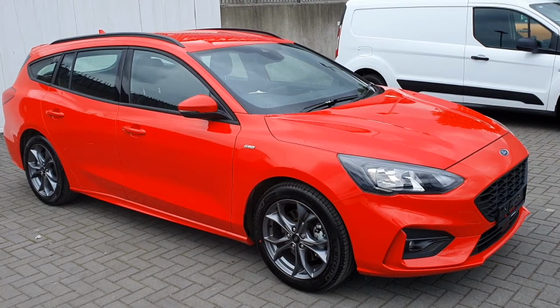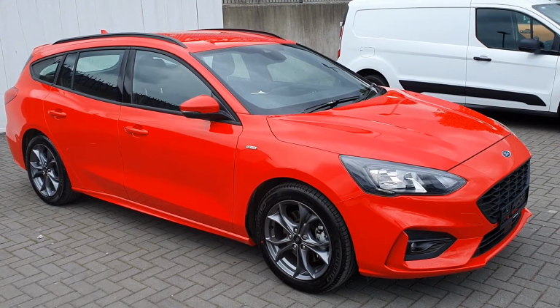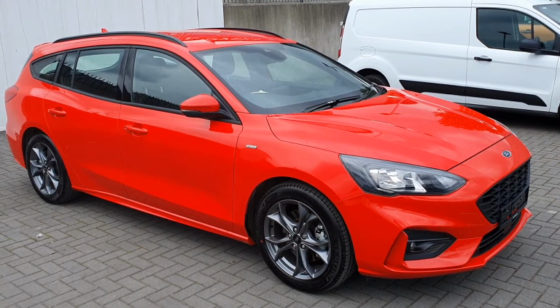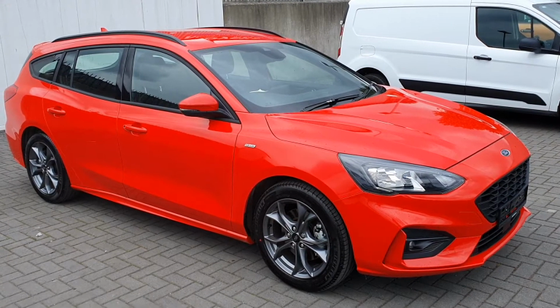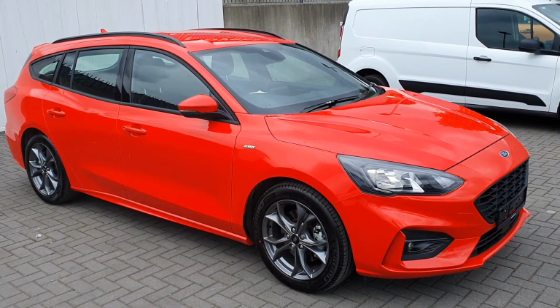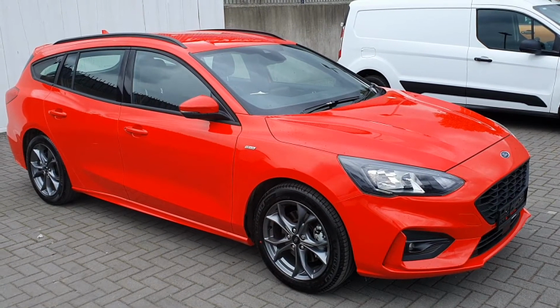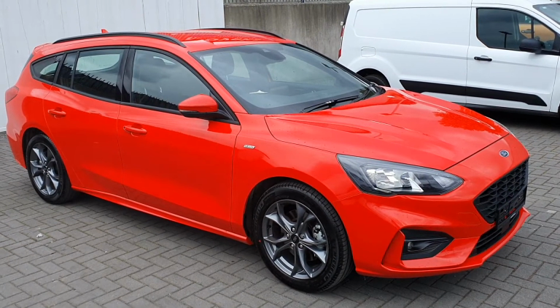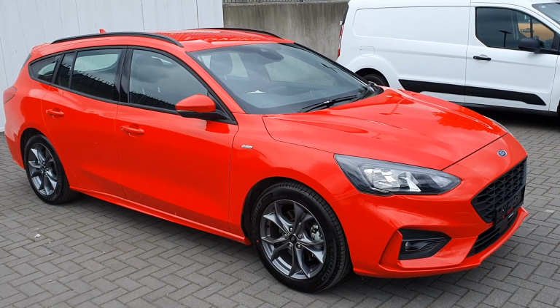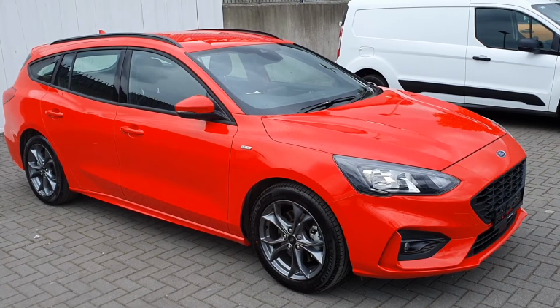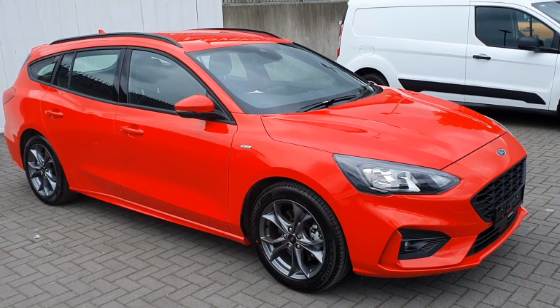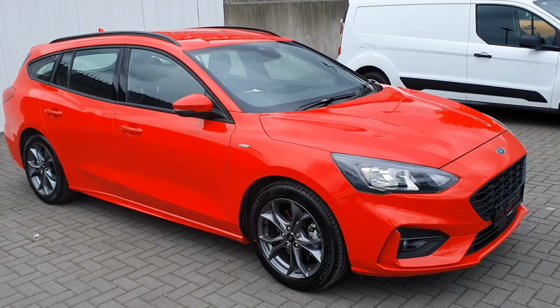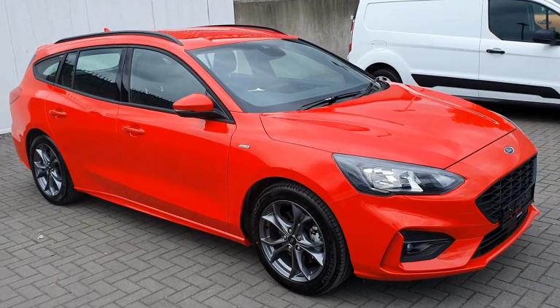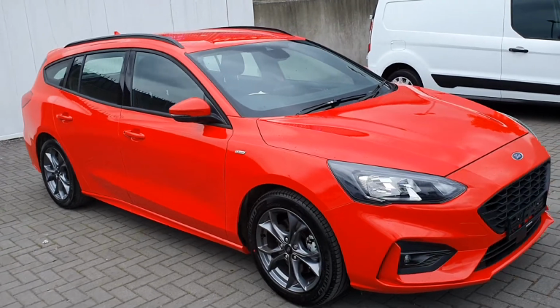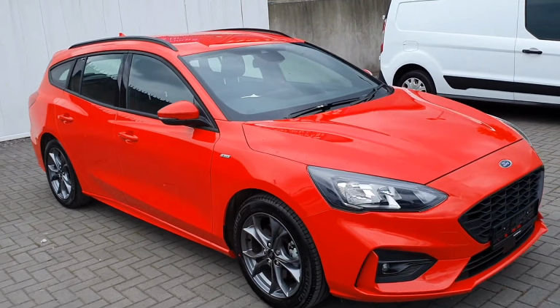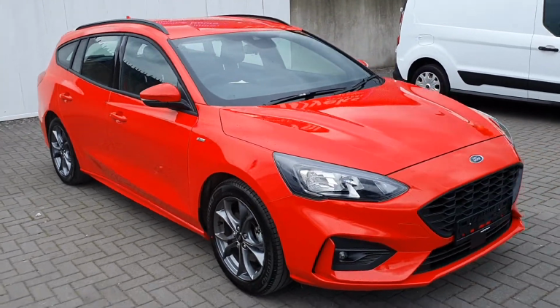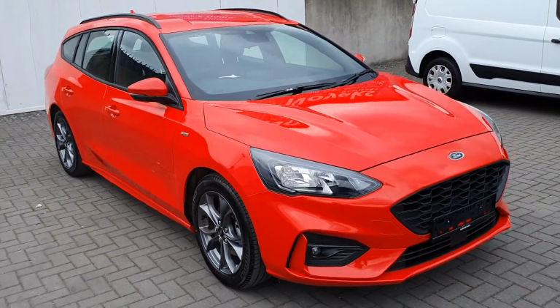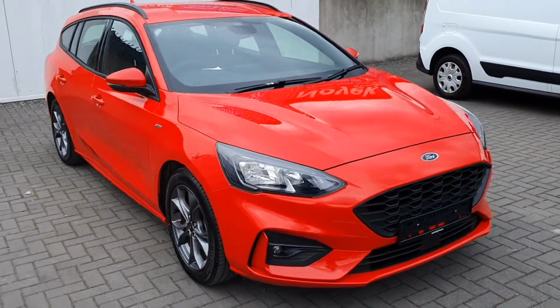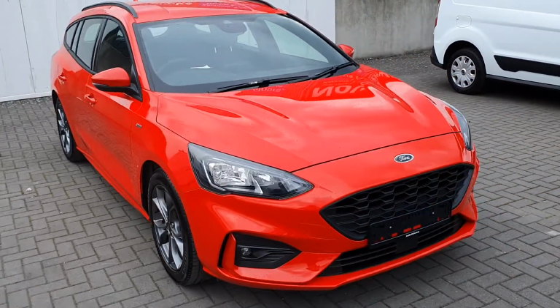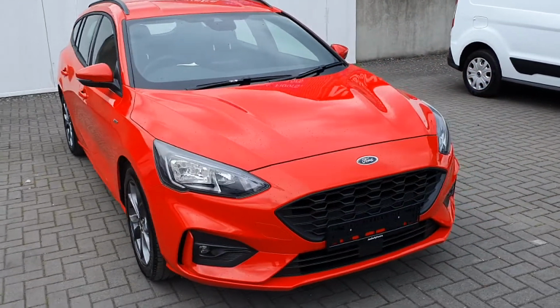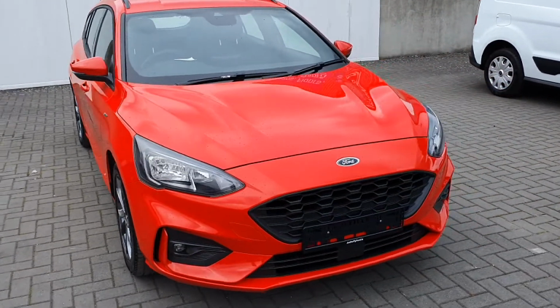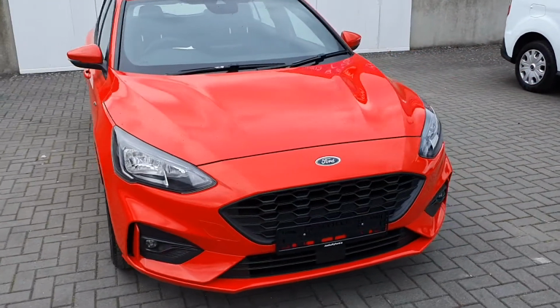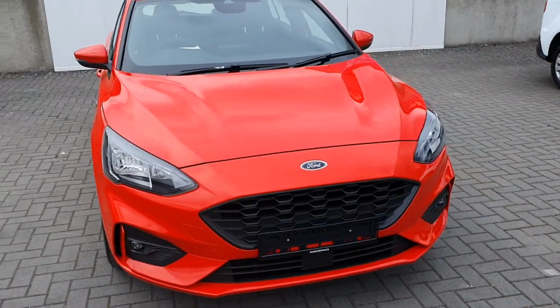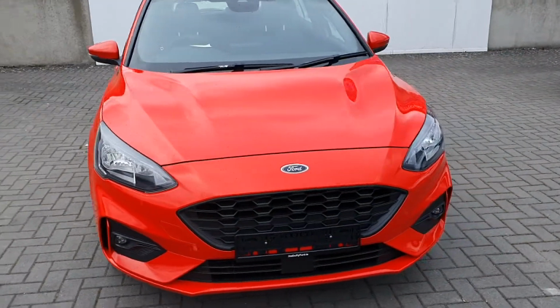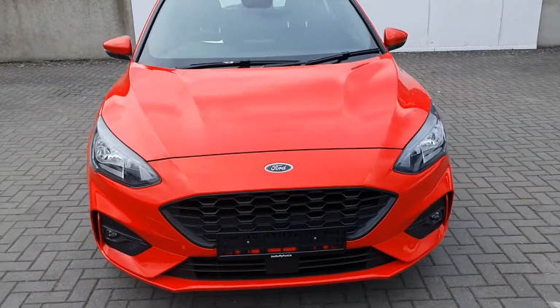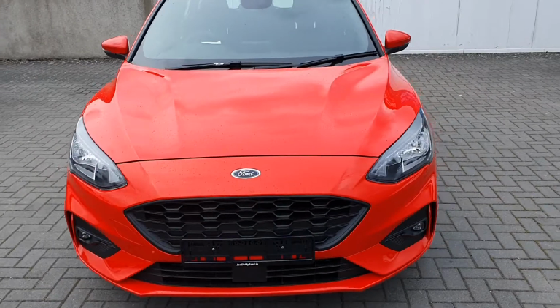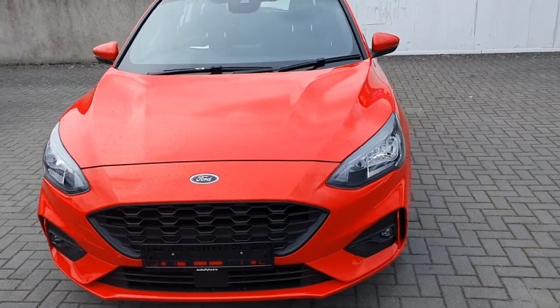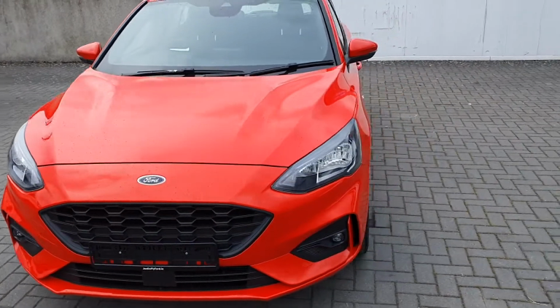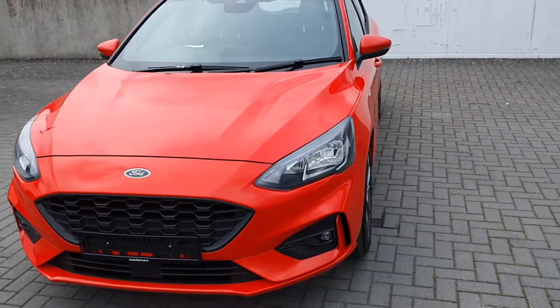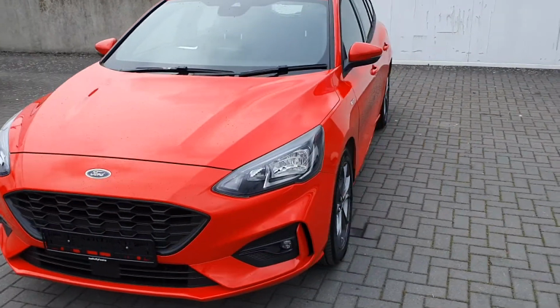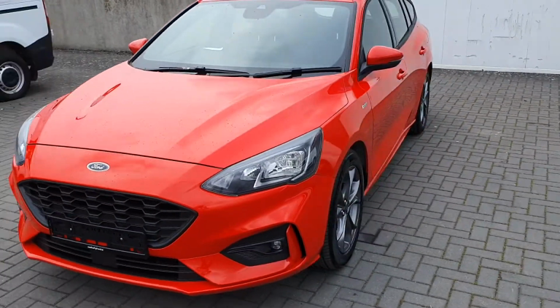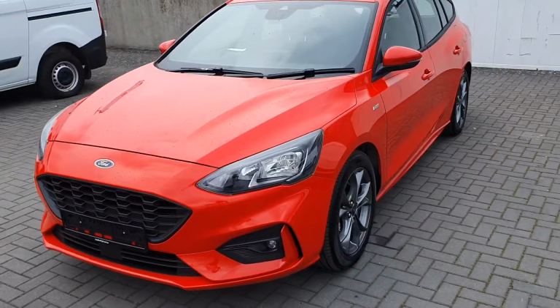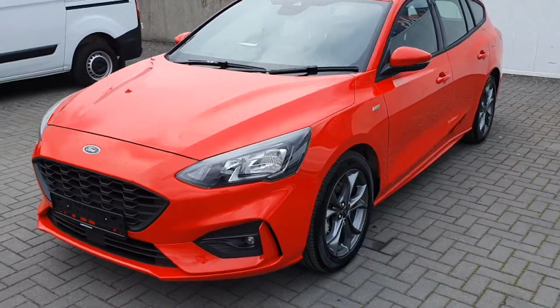Hello, Peter here from Joe Duffy Ford. Today we're presenting to you this 2020 Ford Focus ST Line Estate. It's finished in Race Red, with a 1.5 litre diesel fitted with a six-speed manual gearbox.